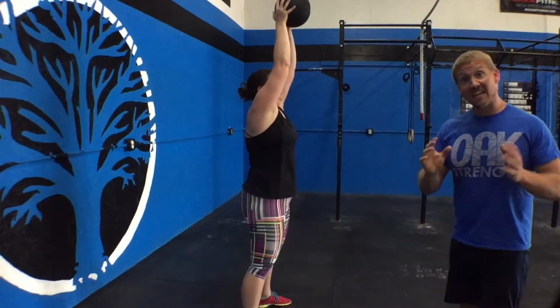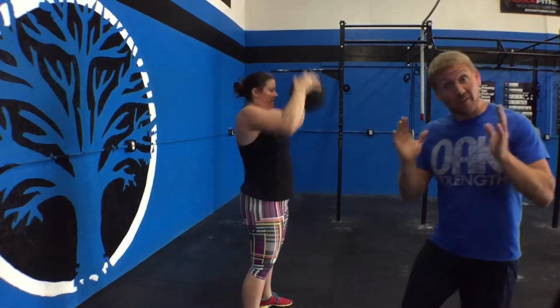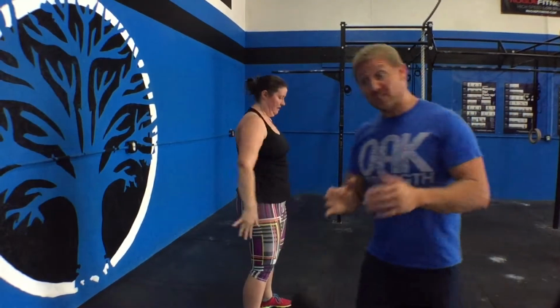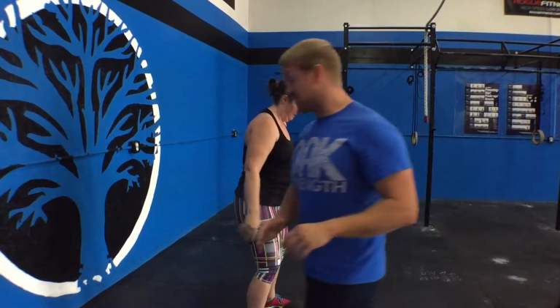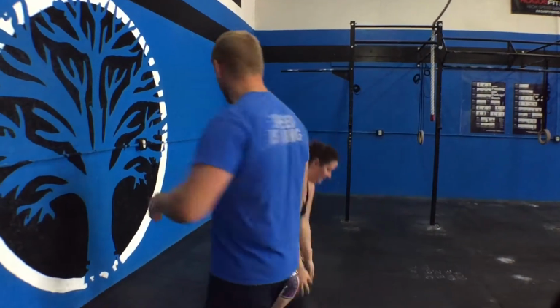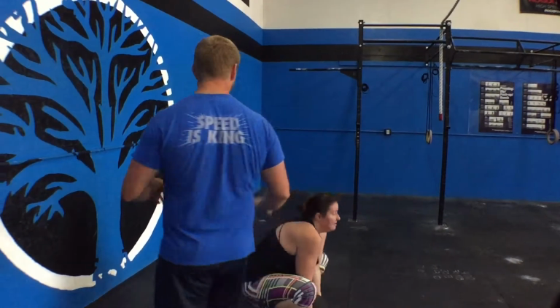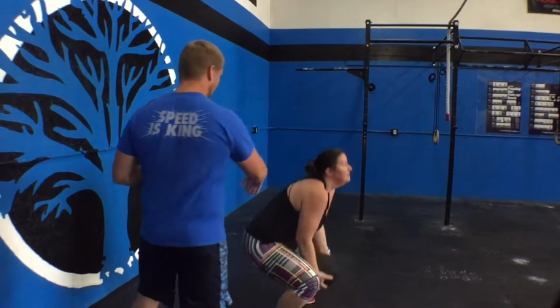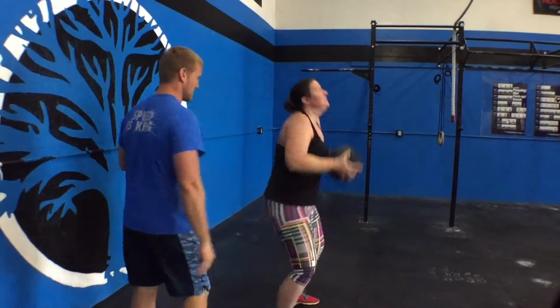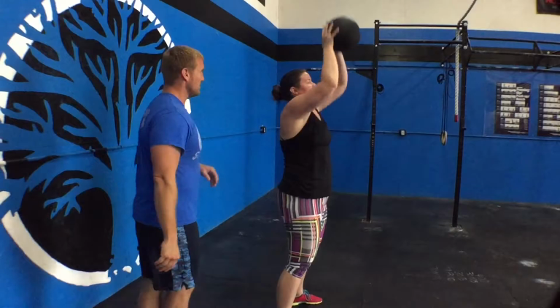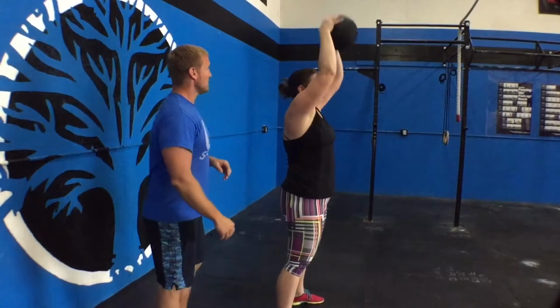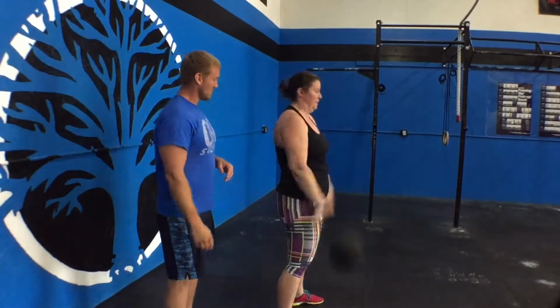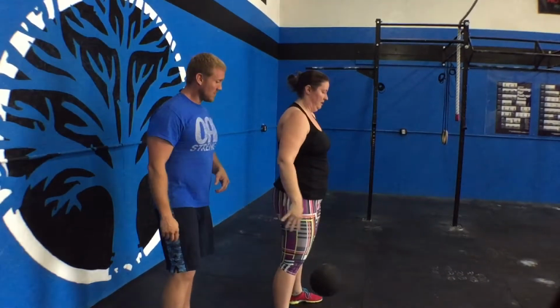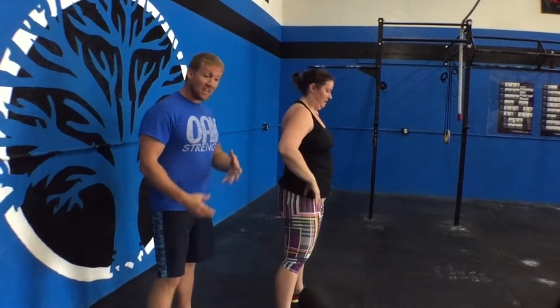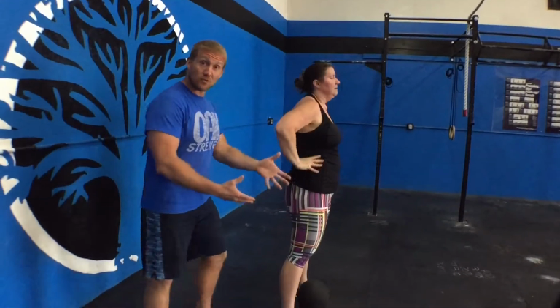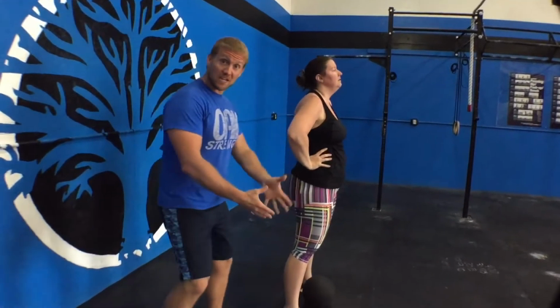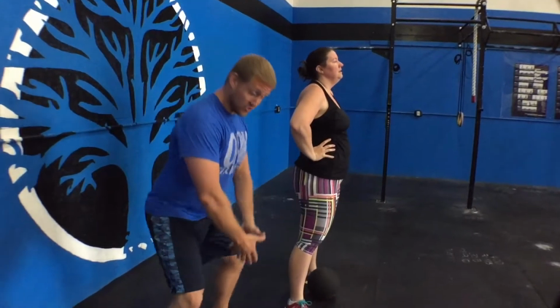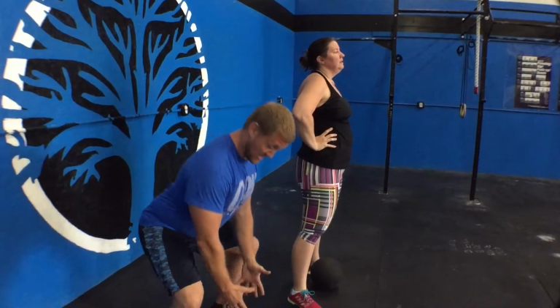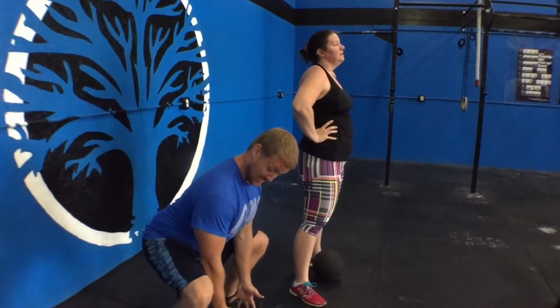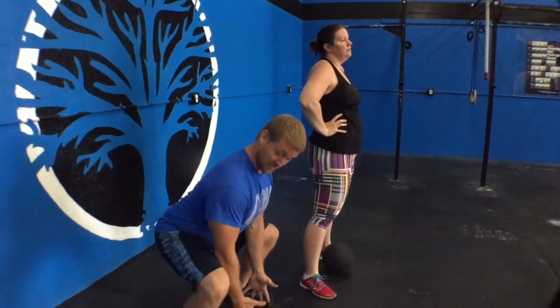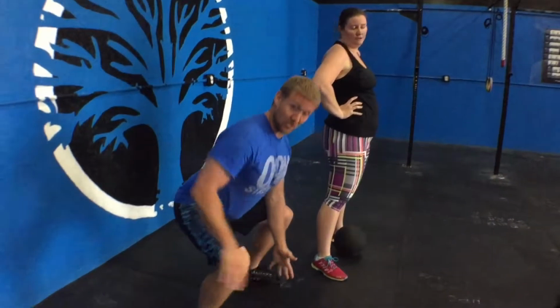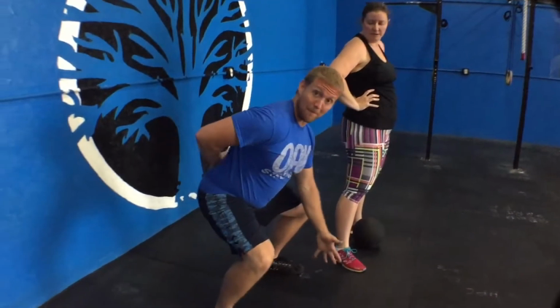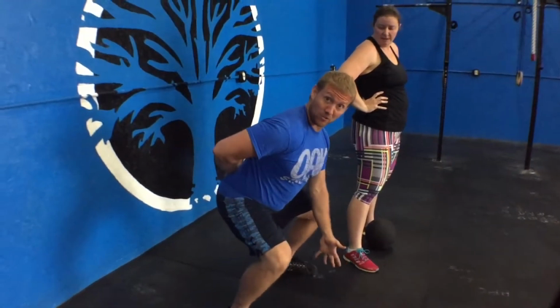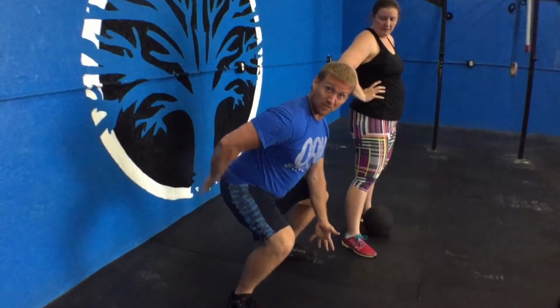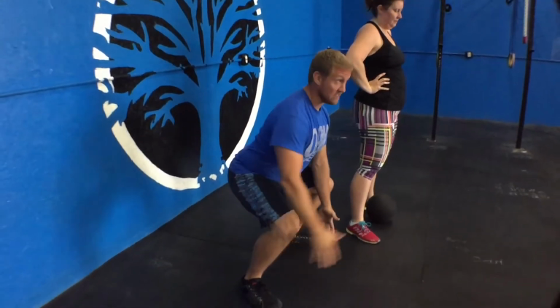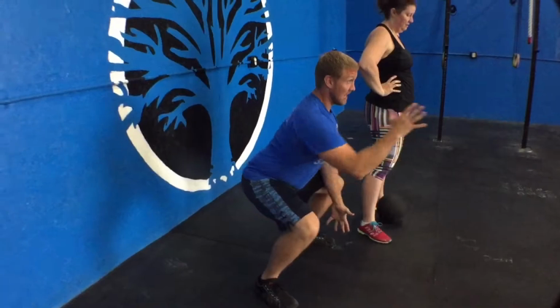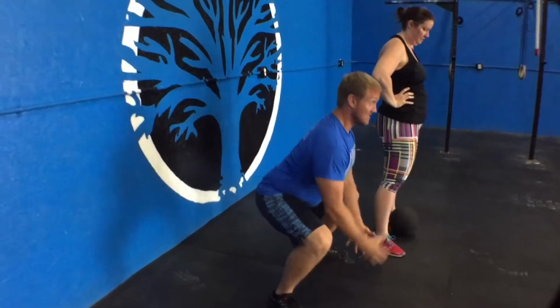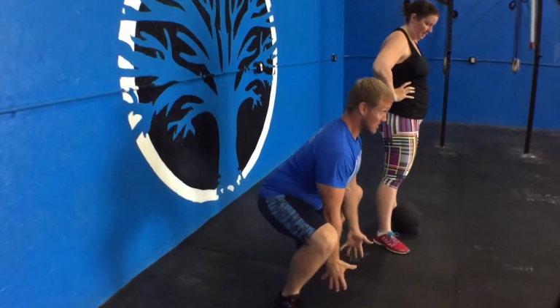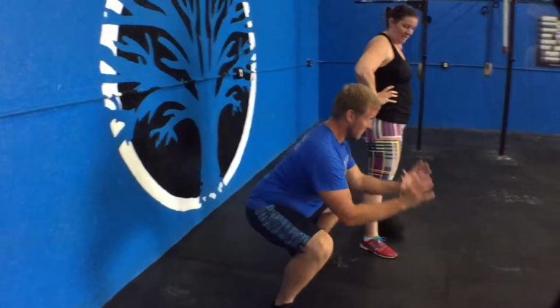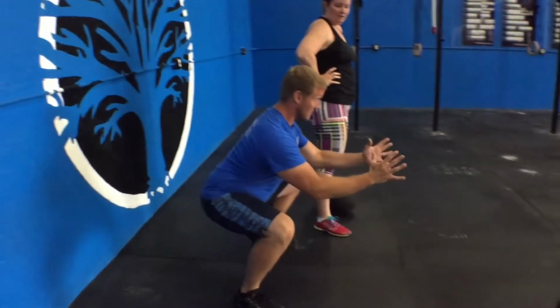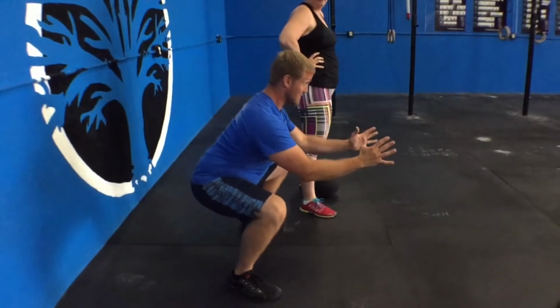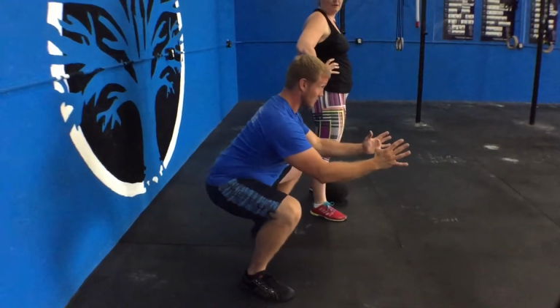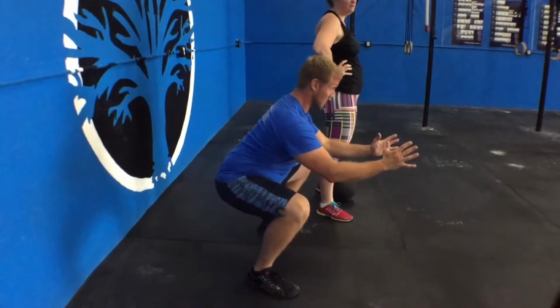Points of emphasis: as Laura goes down, she's in a nice stable position — back totally flat, eyes up, chest up, very athletic position.